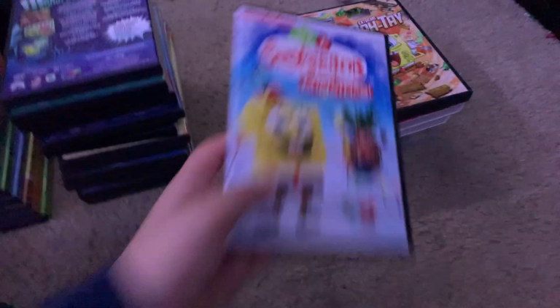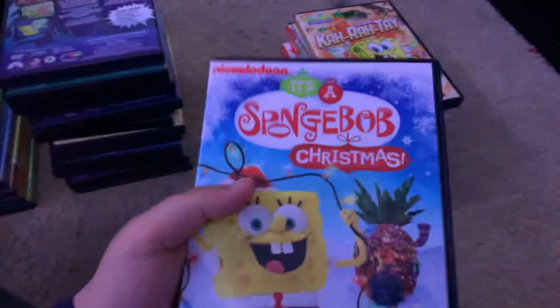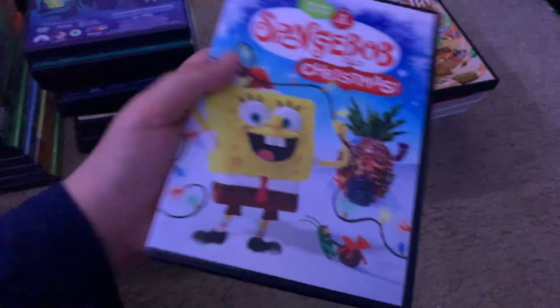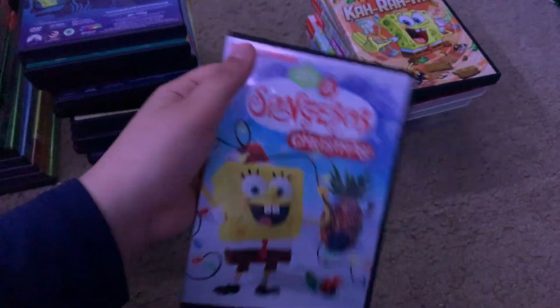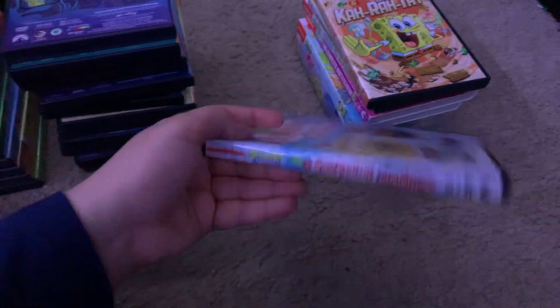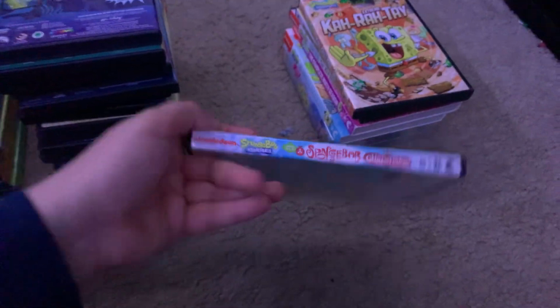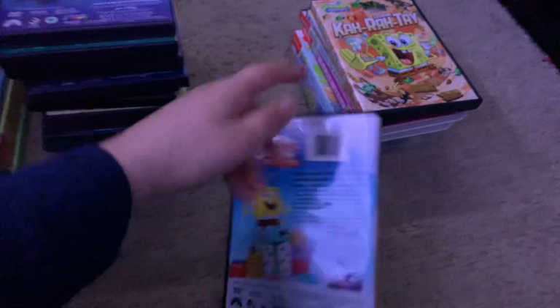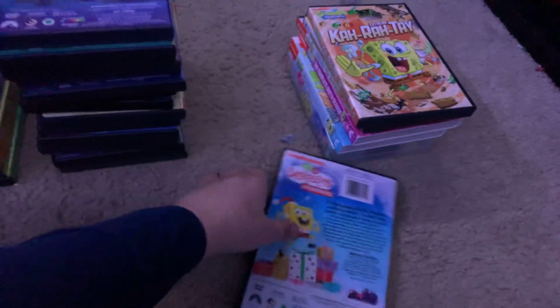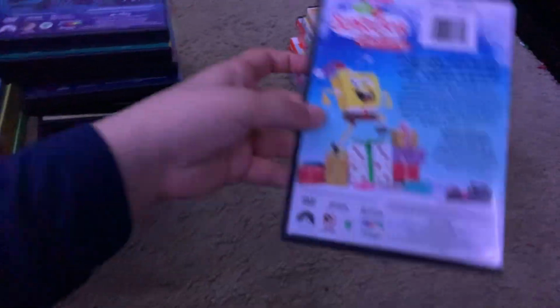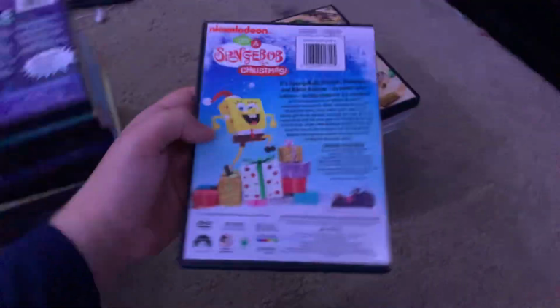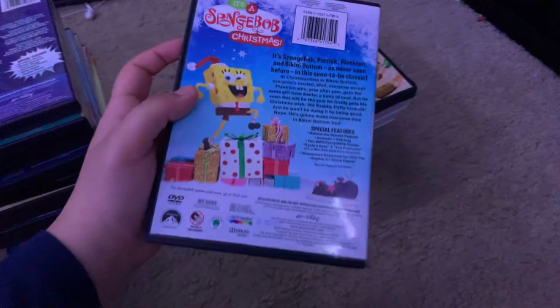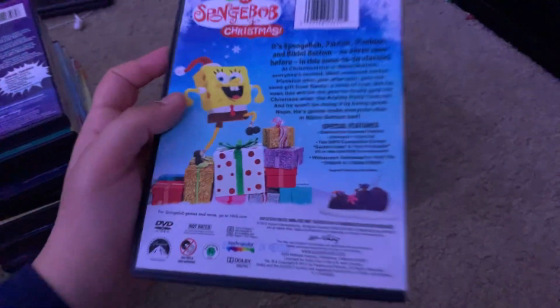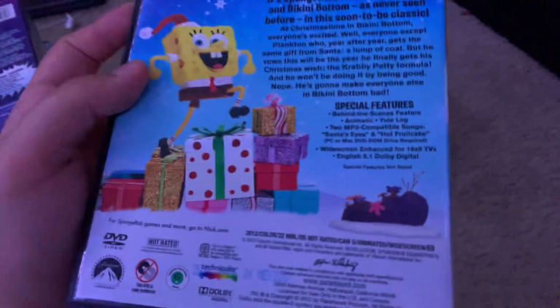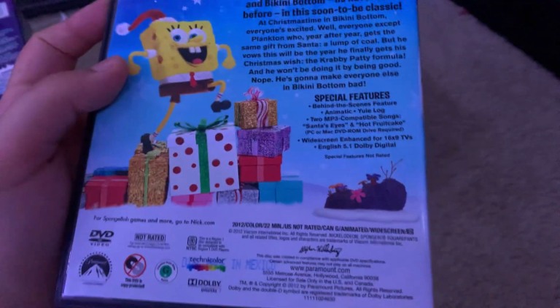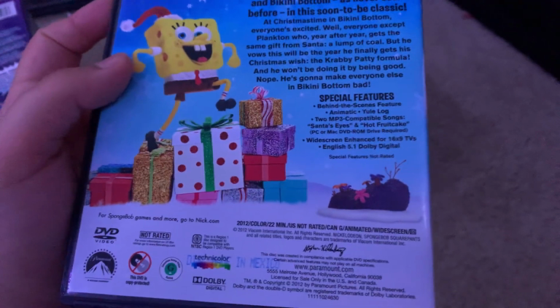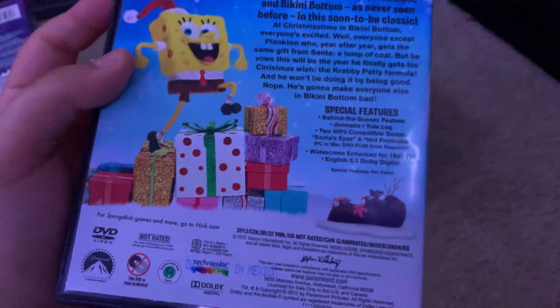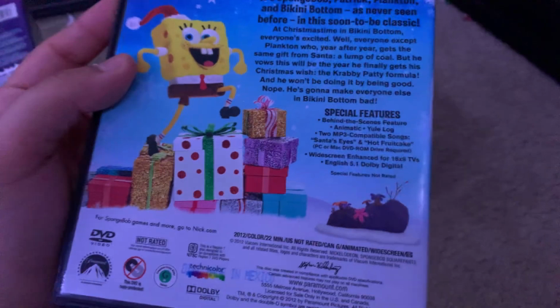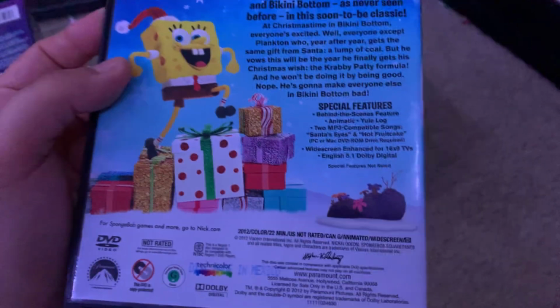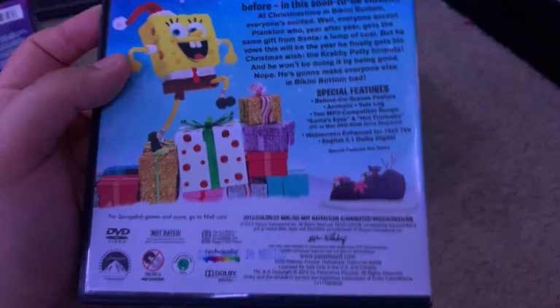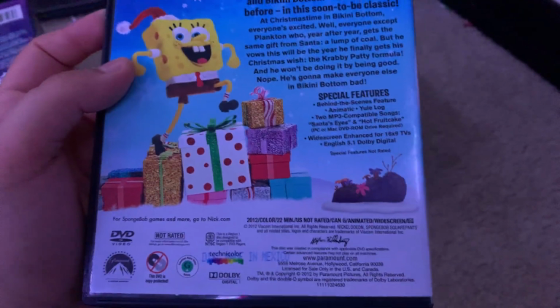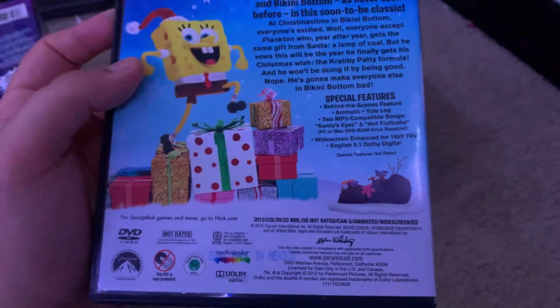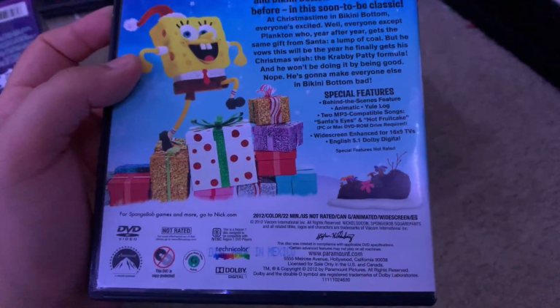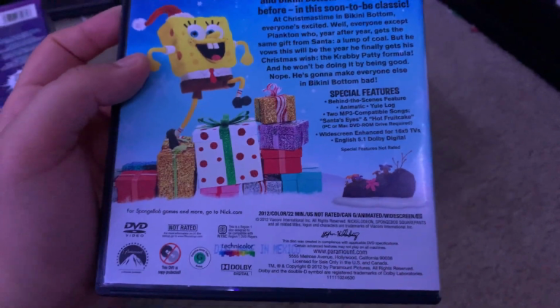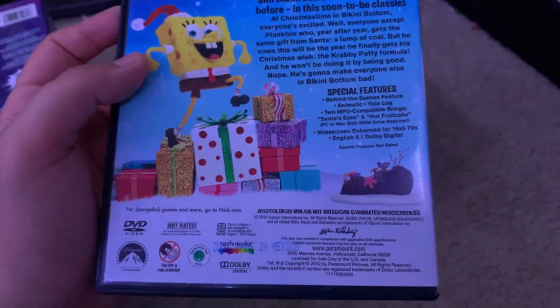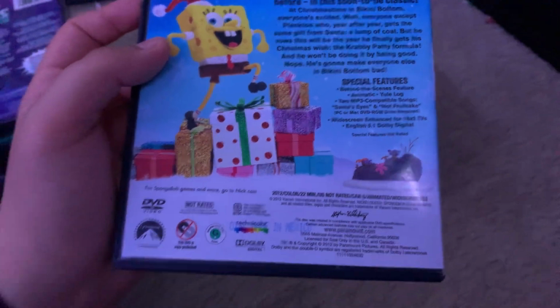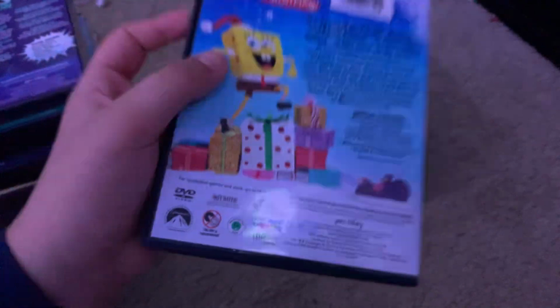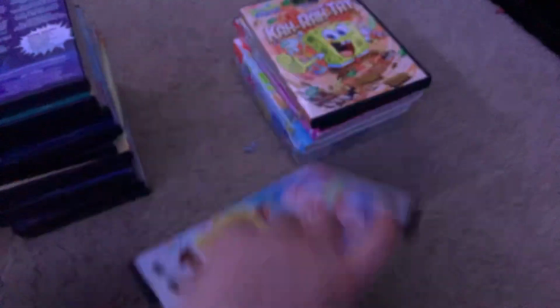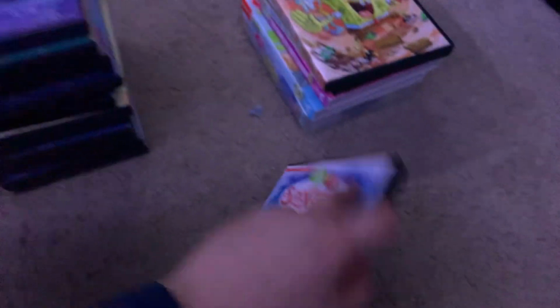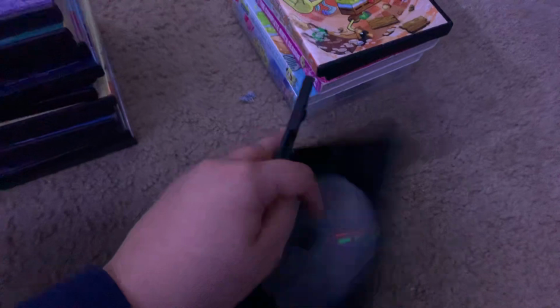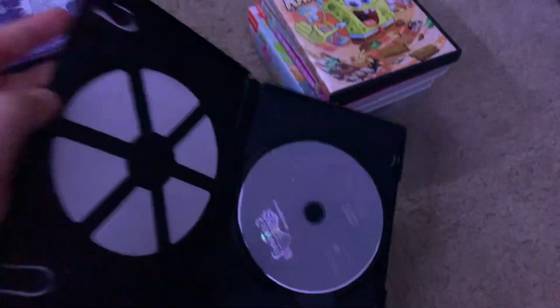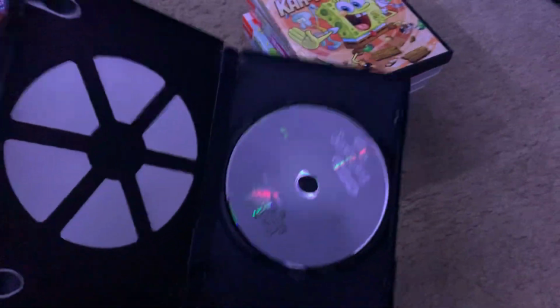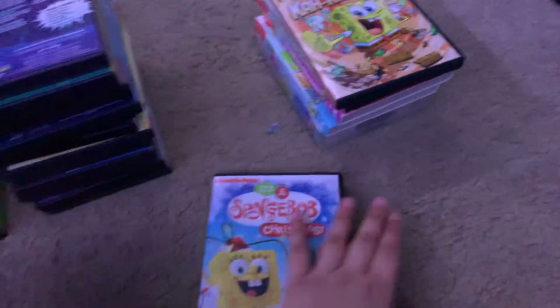Here's It's a SplendiBoB Christmas. Here's the spine and the back. Special features are button scenes feature, animatic, U-Log, 2 MP3-compatible songs, Sands Eyes, and Hot Fruitcake. 22 Minutes. Here's the disc.